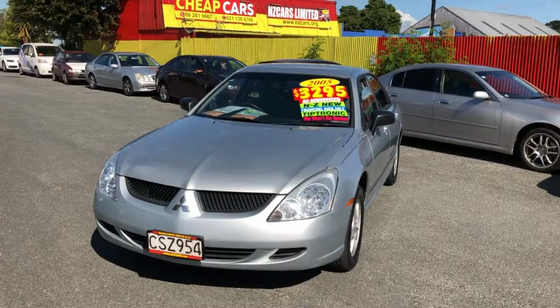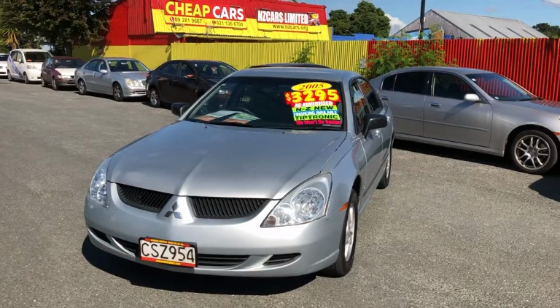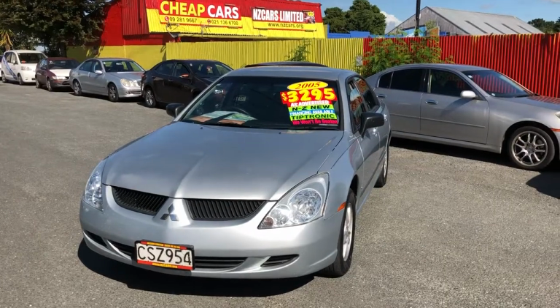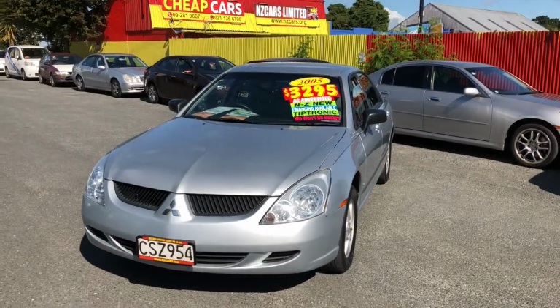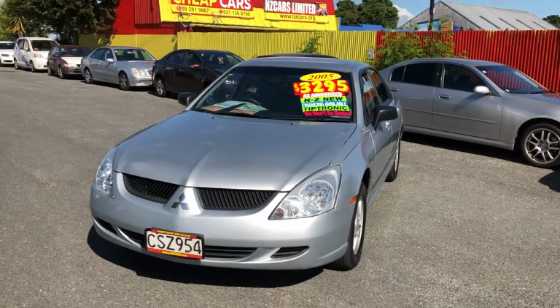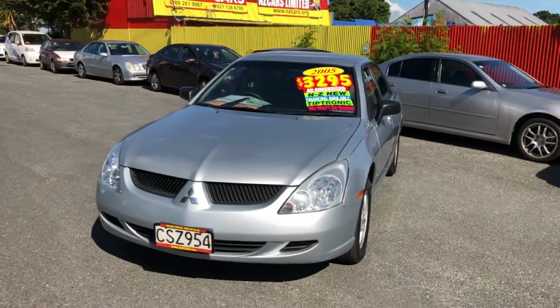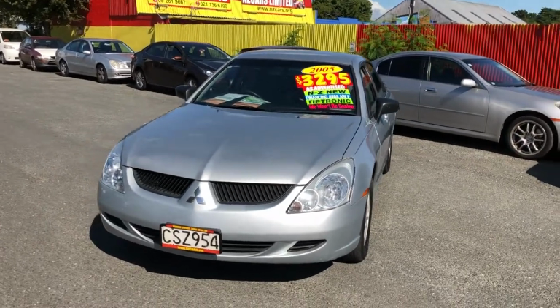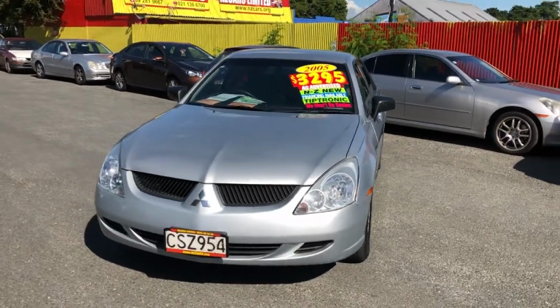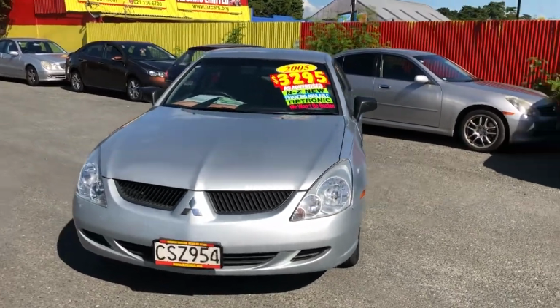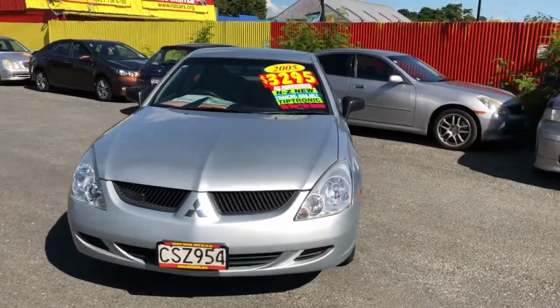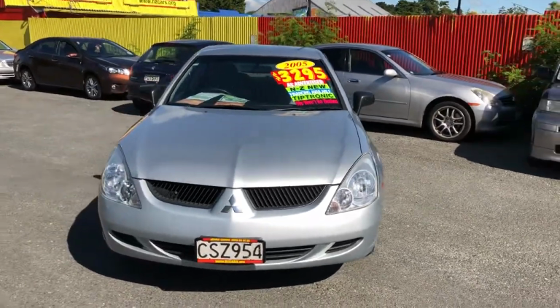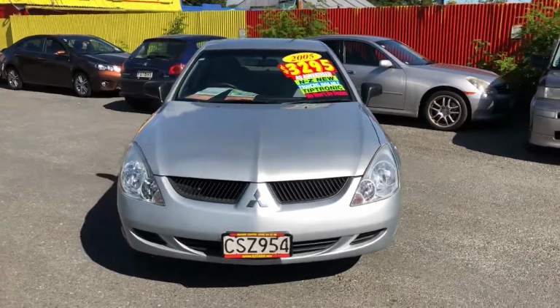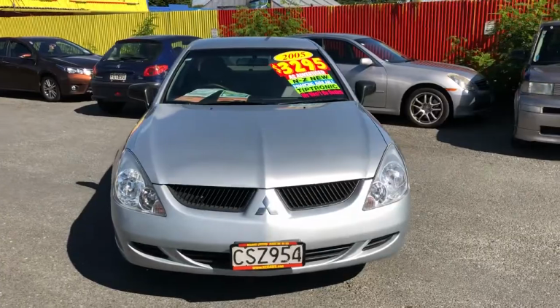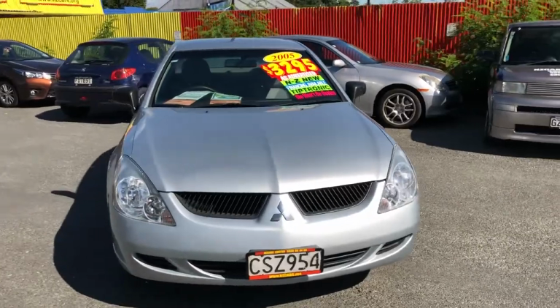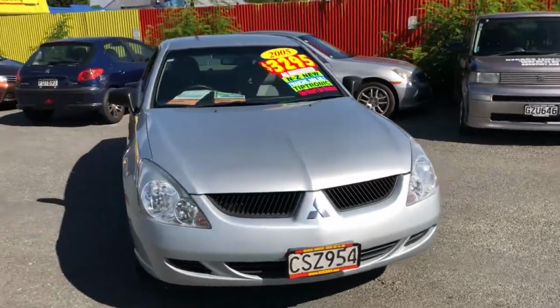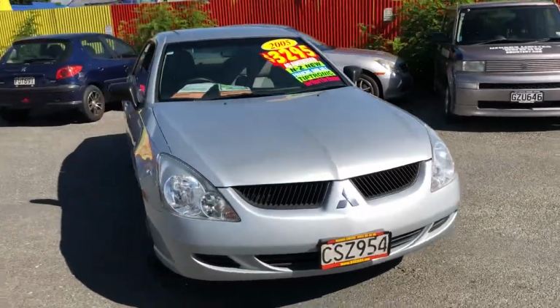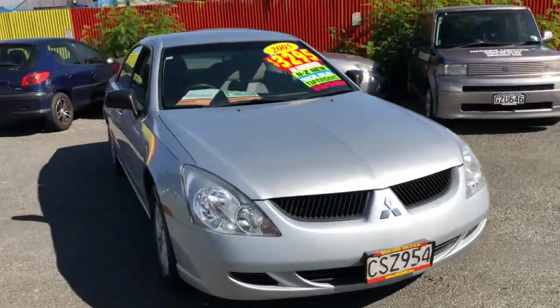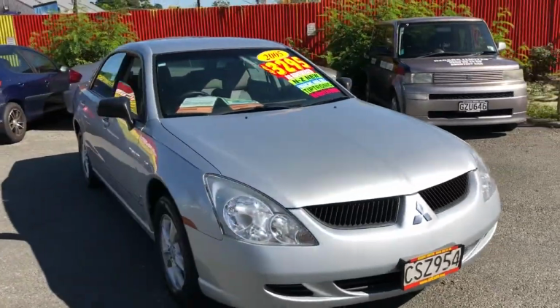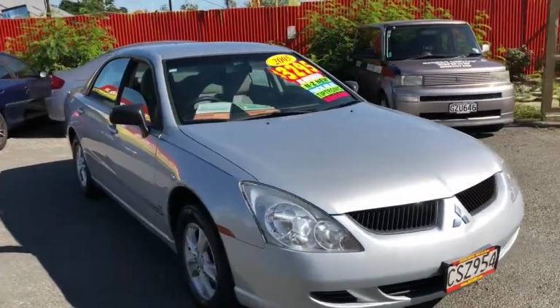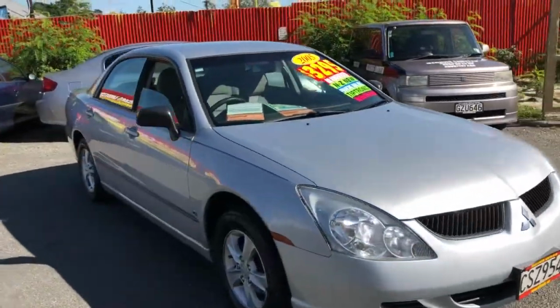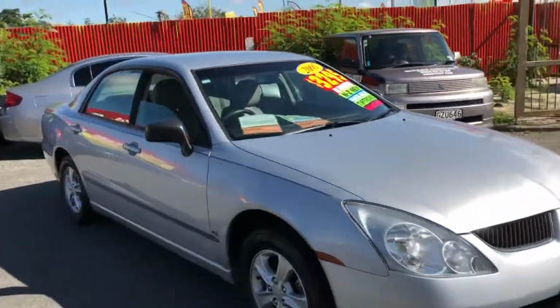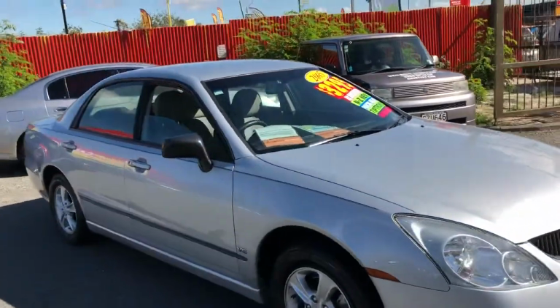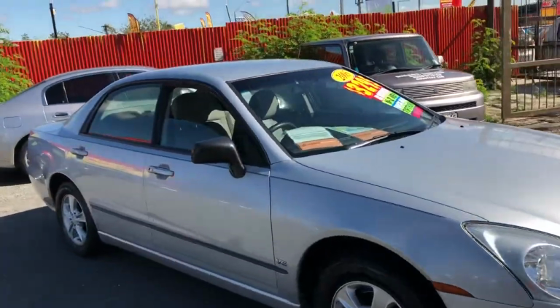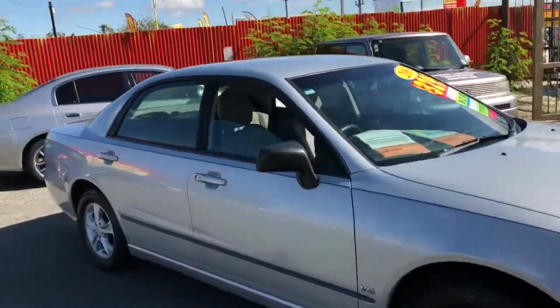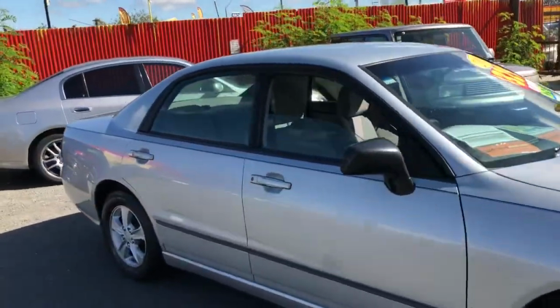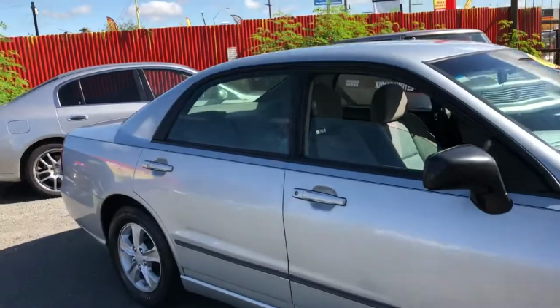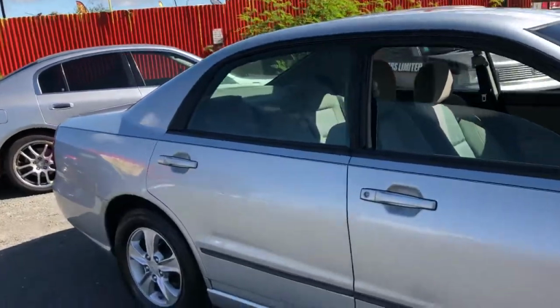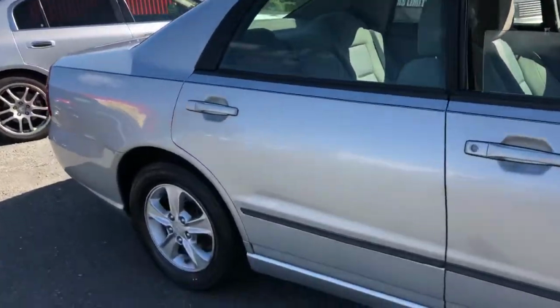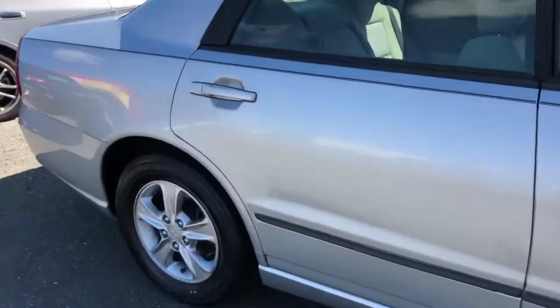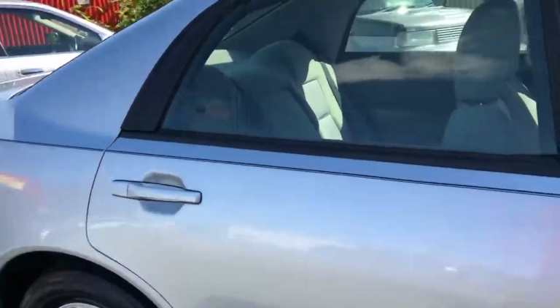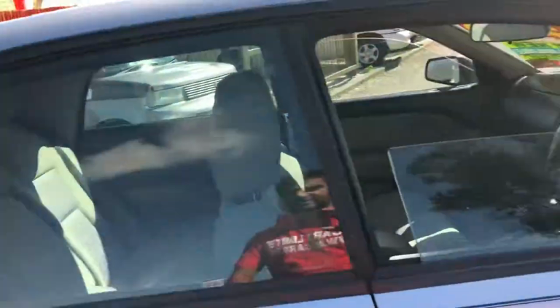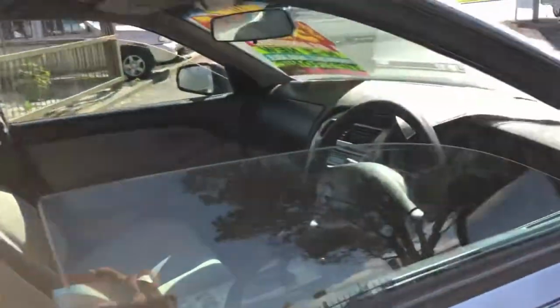Here we go, look at this 2005 Mitsubishi Diamante going for $3,295 New Zealand. Tiptronic transmission, quite clean and tidy car for that price. Factory fitted alloys — just give a look inside the car.